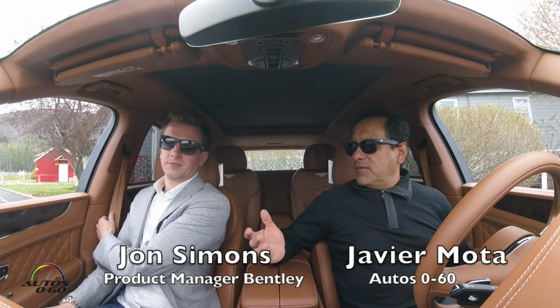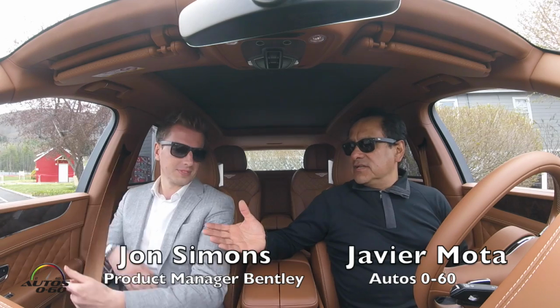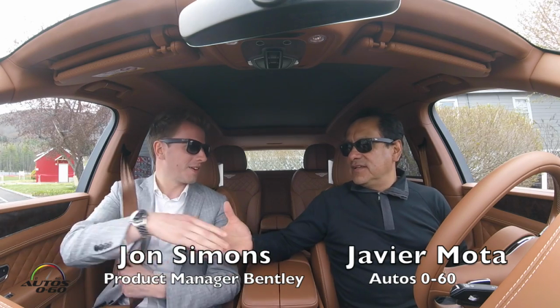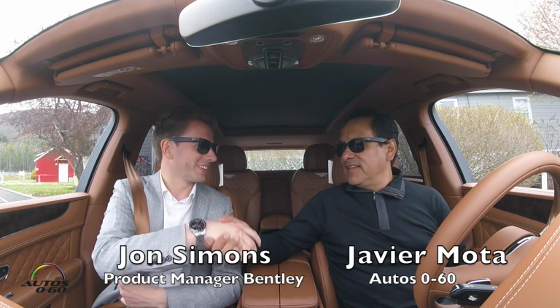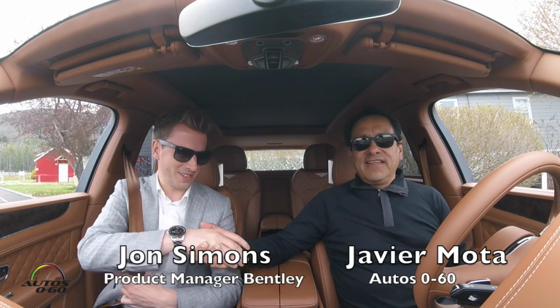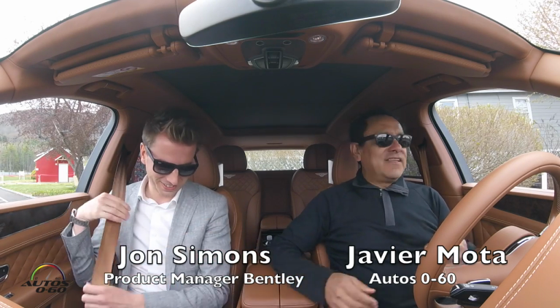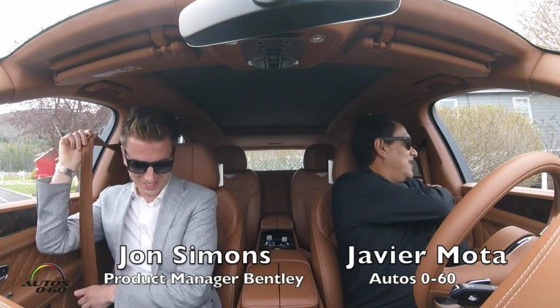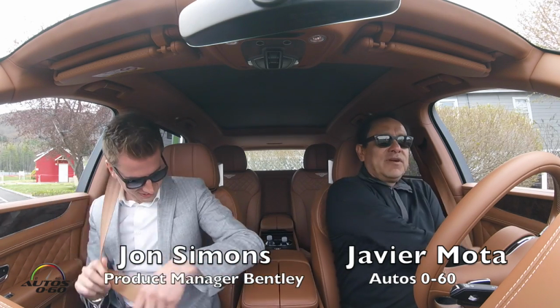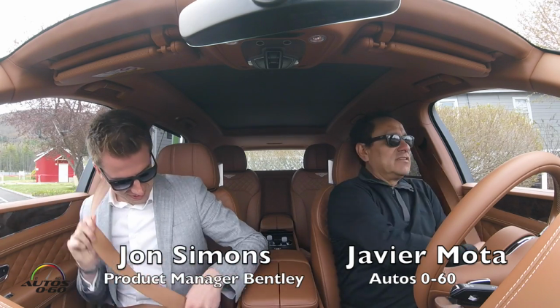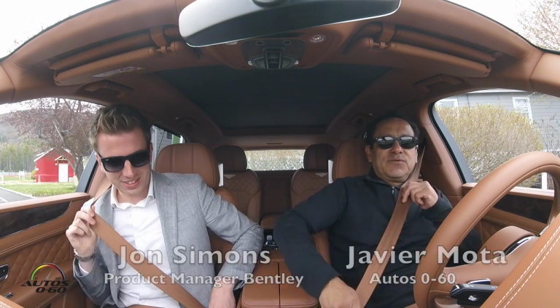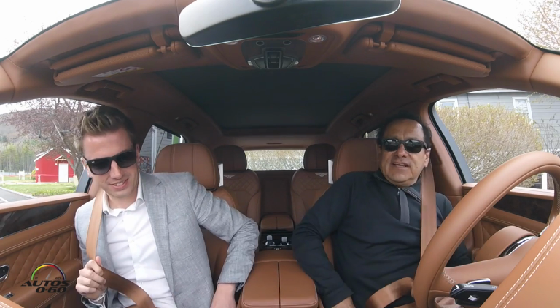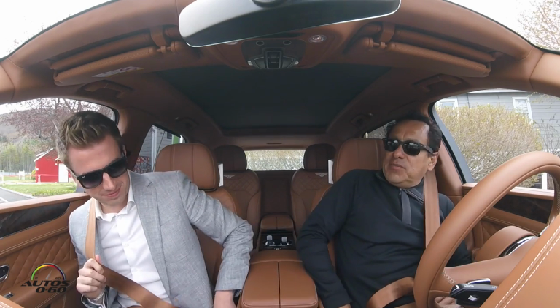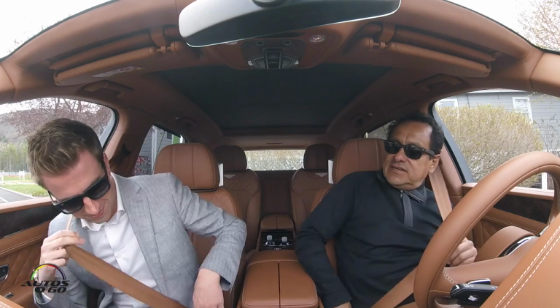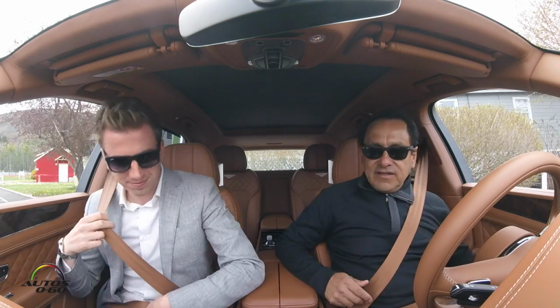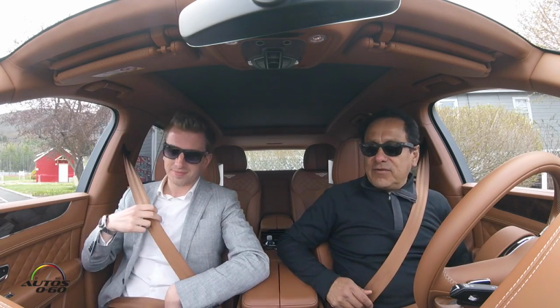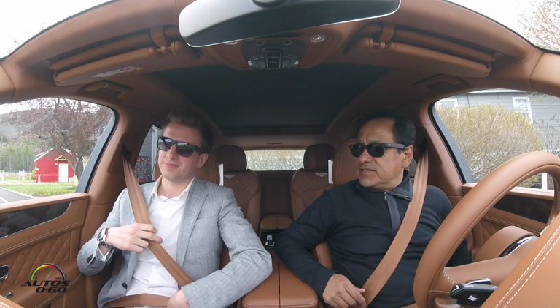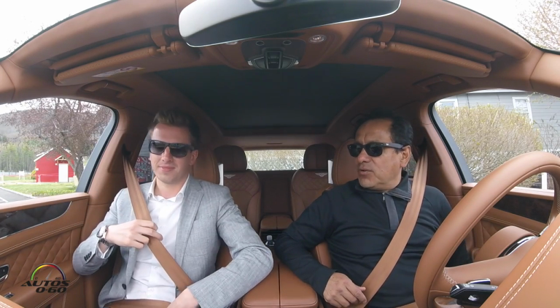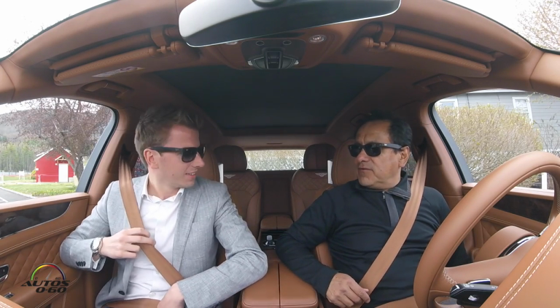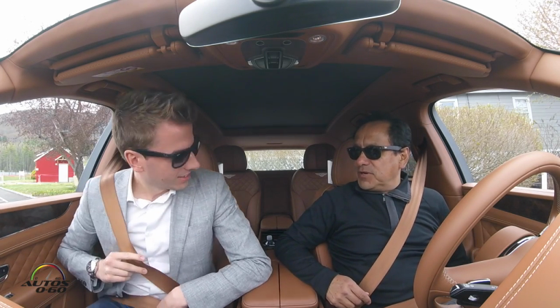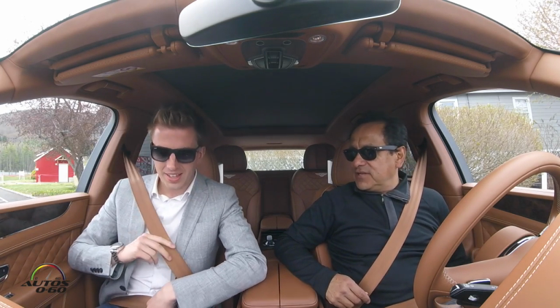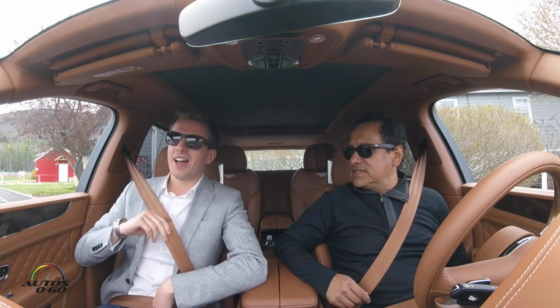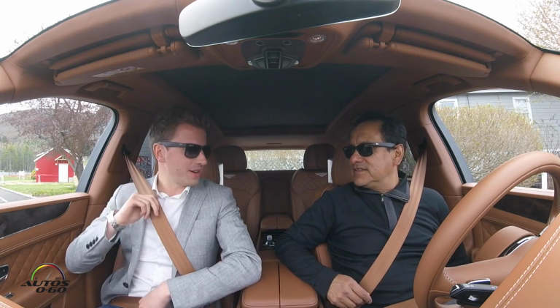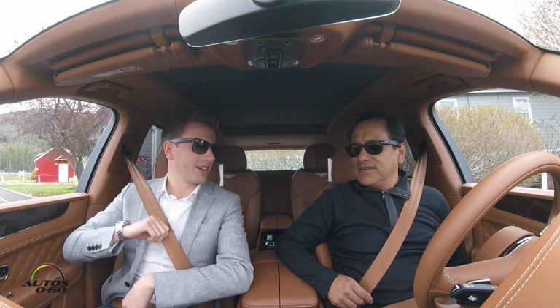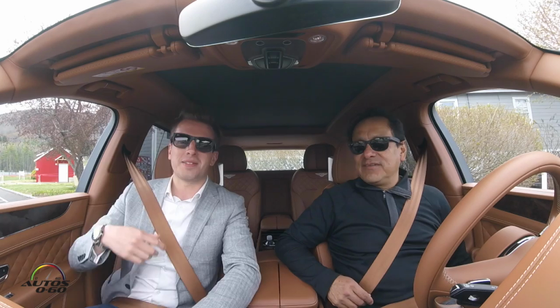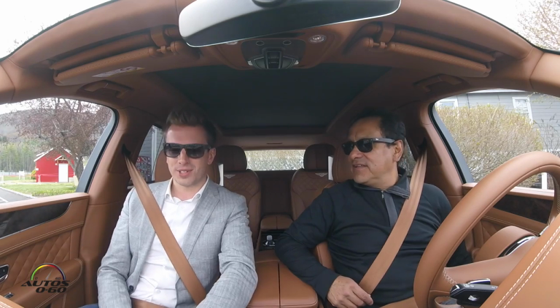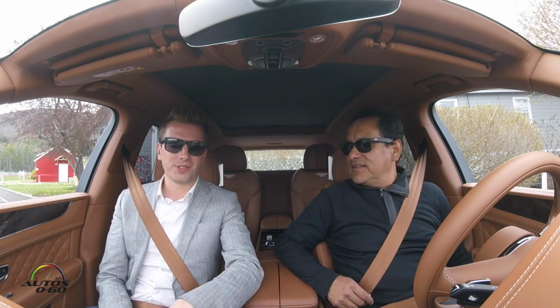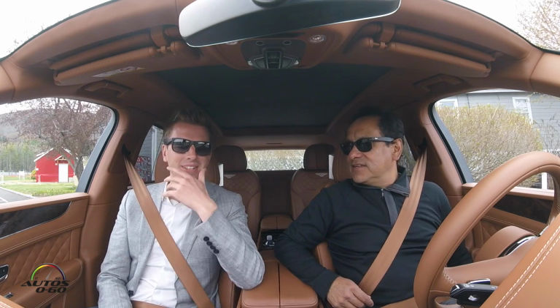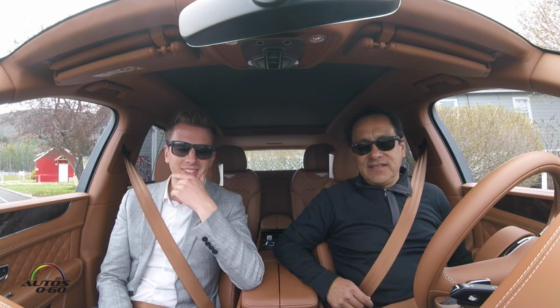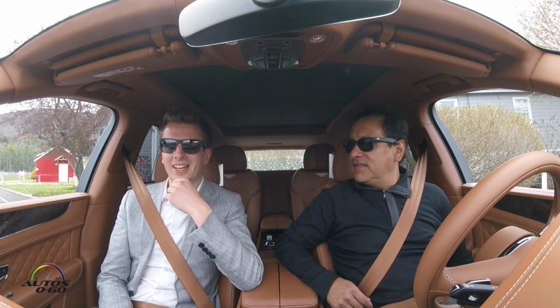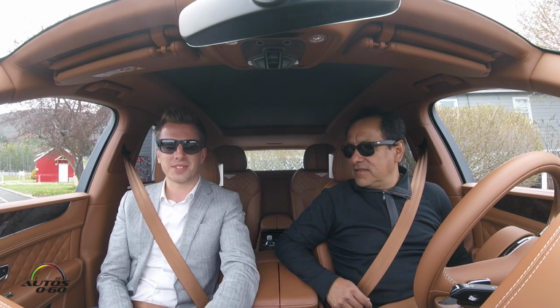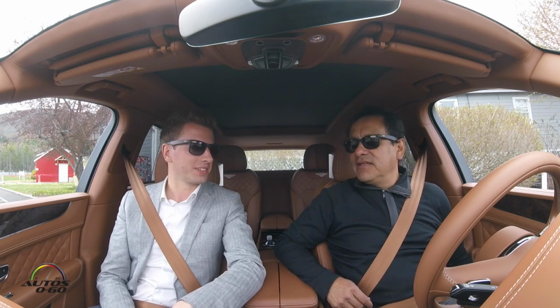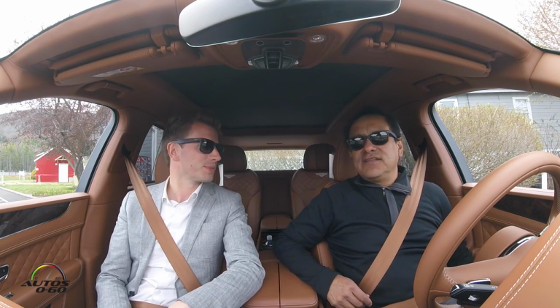We're here with John Timons who is the product manager for the whole lineup for Bentley products here in the US — actually in the Americas region, so North America and some of the South American countries as well.